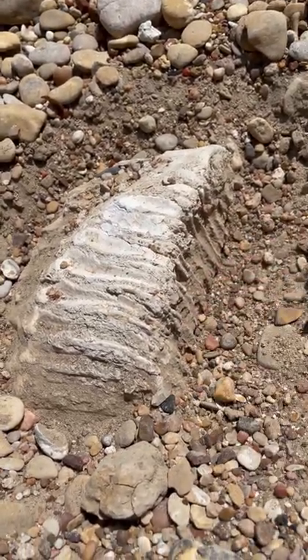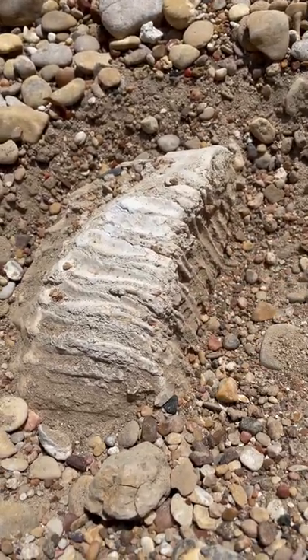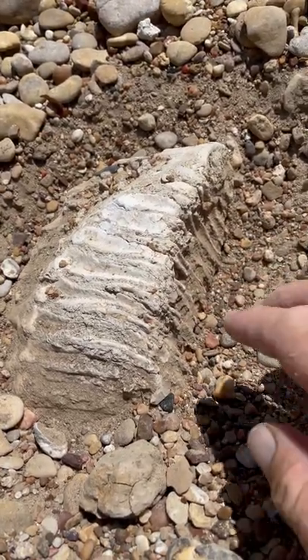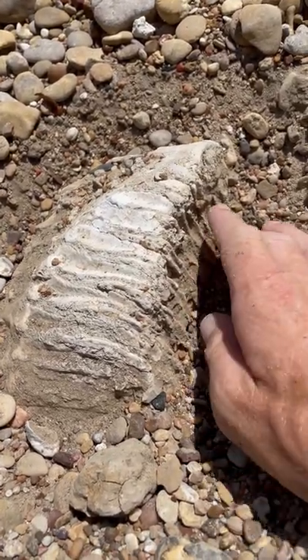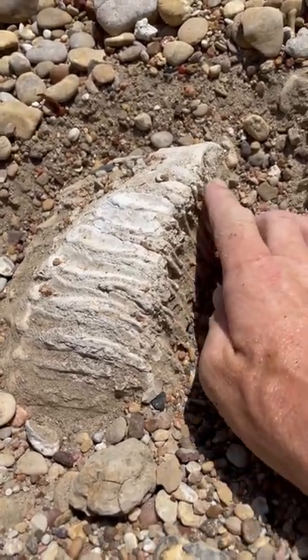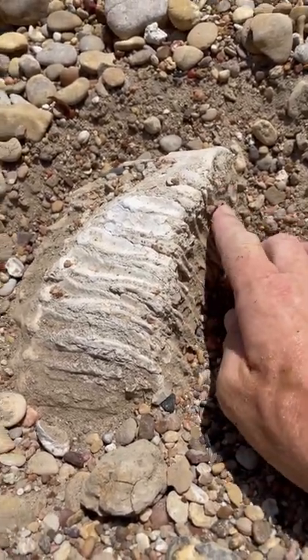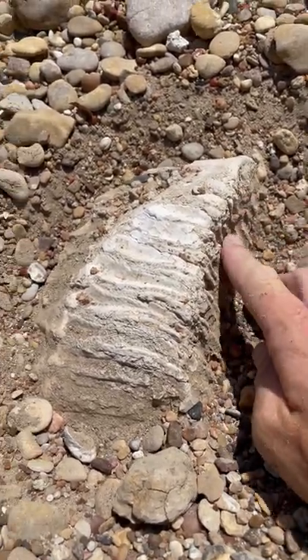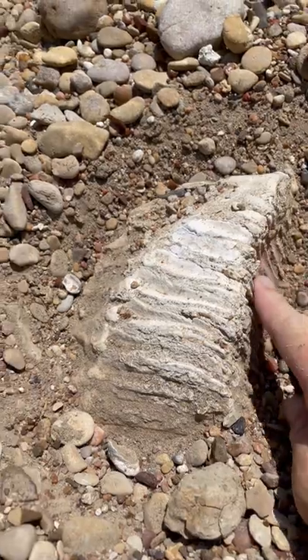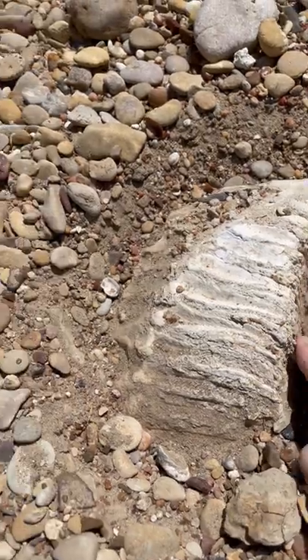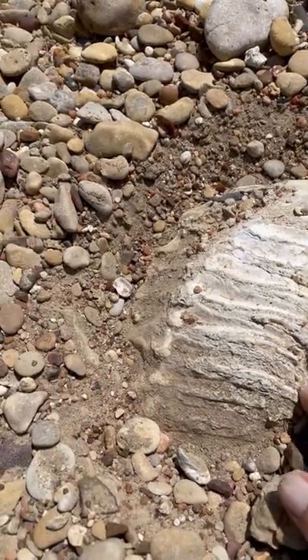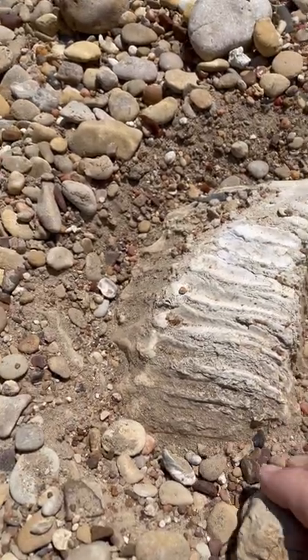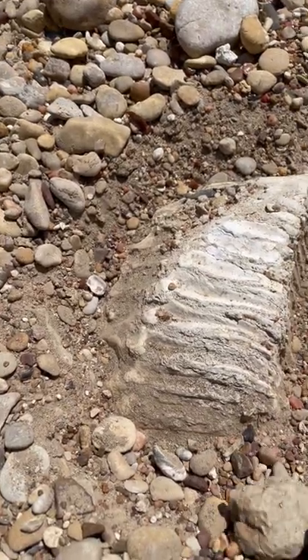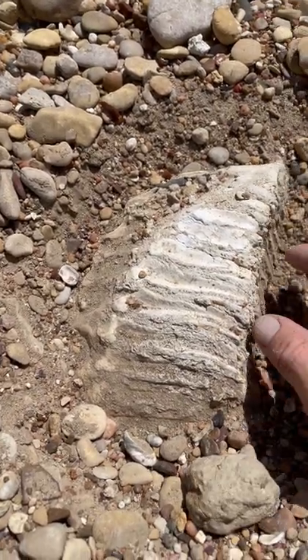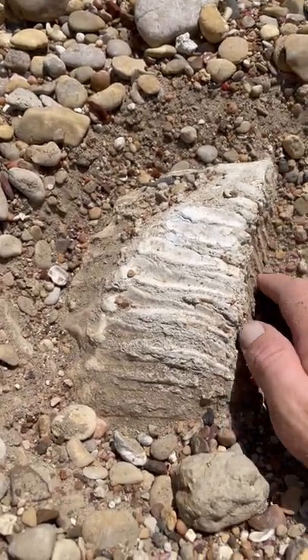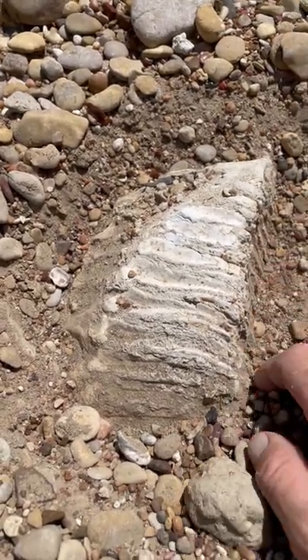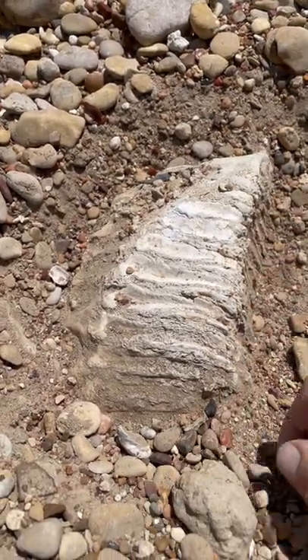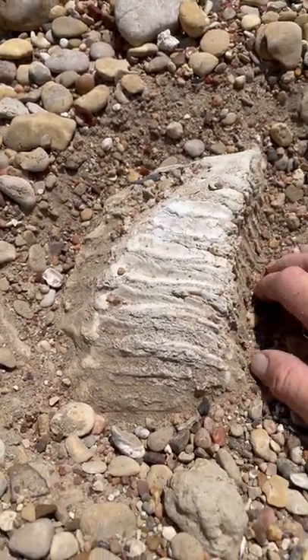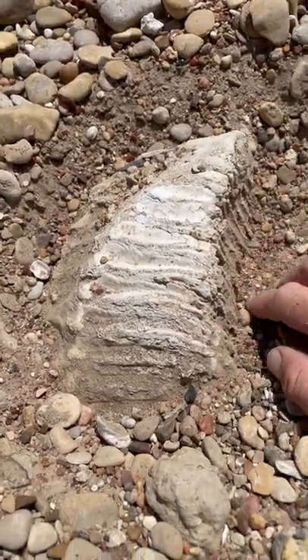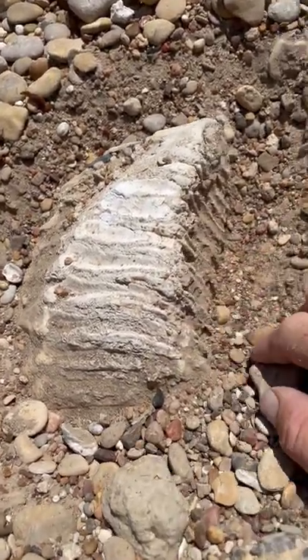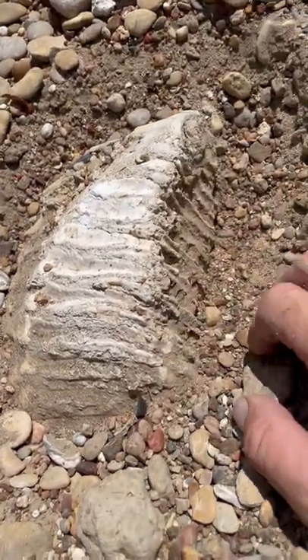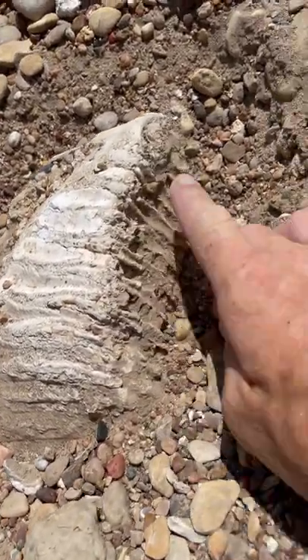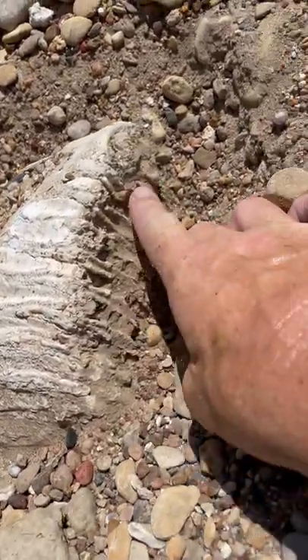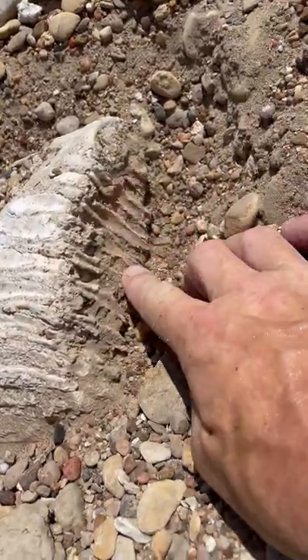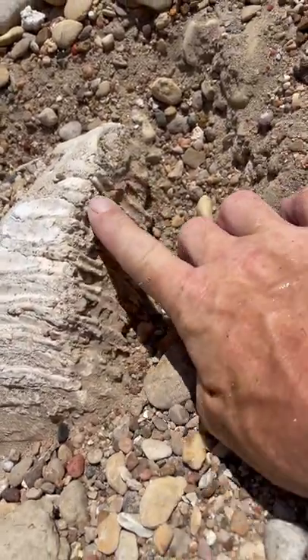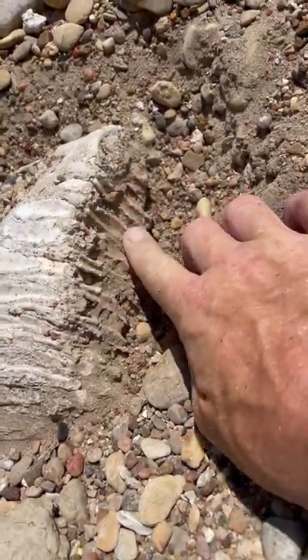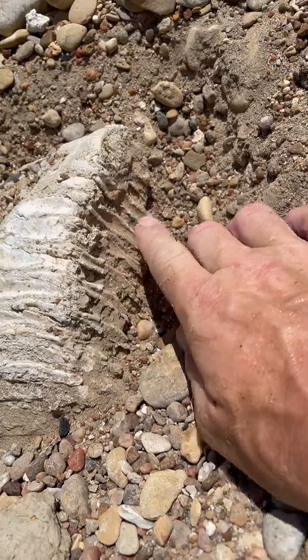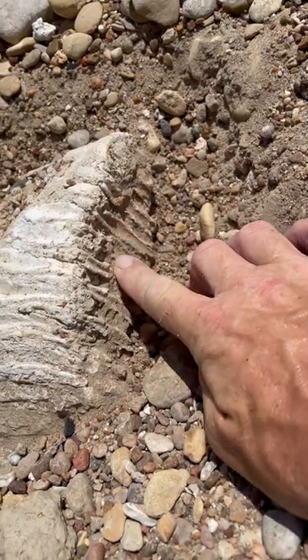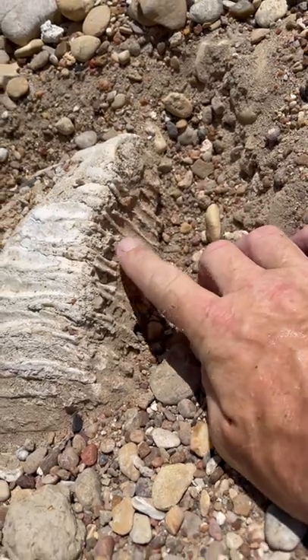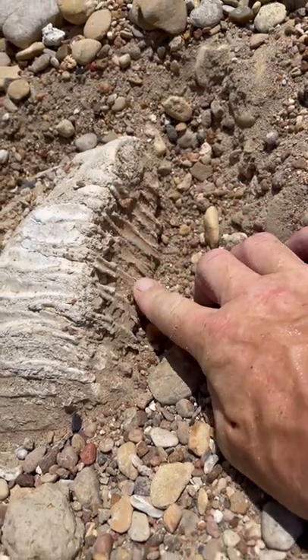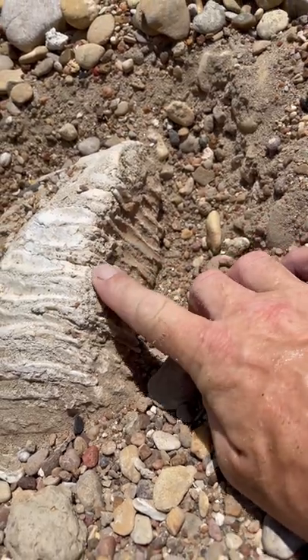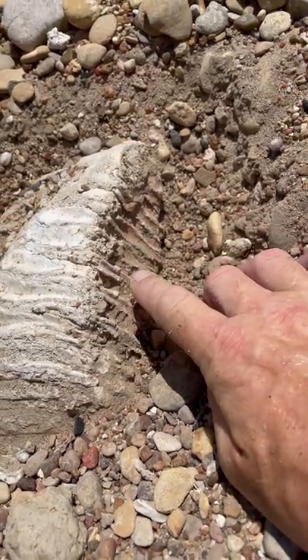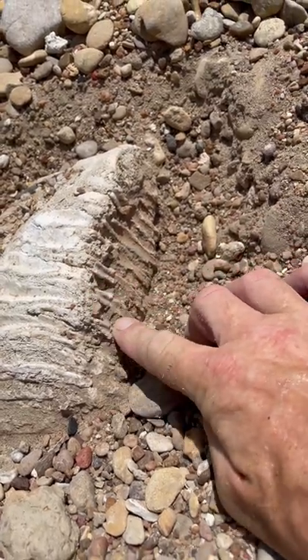I'm about 95% sure this is a mammoth tooth. I'm gonna dig it out and I'll show y'all — you can see right here, this is a tooth right here.